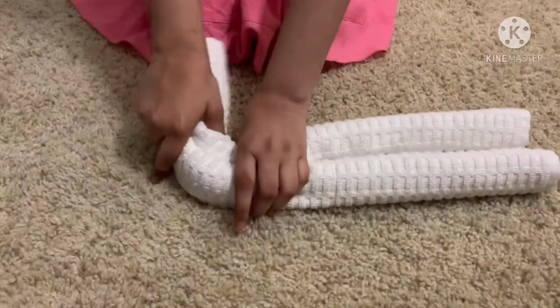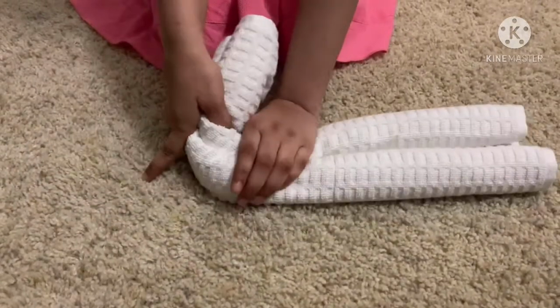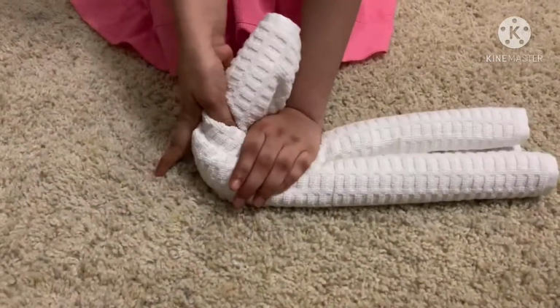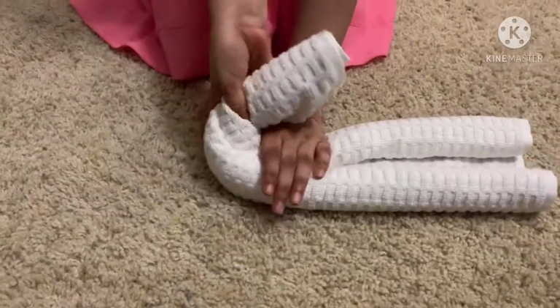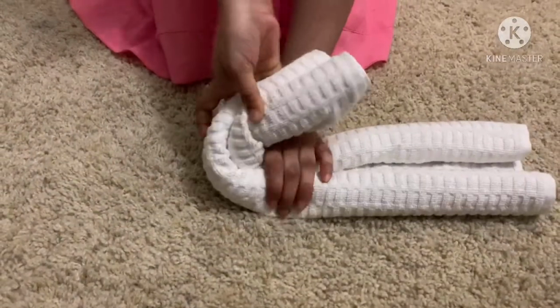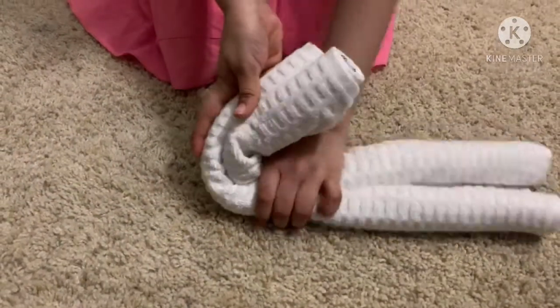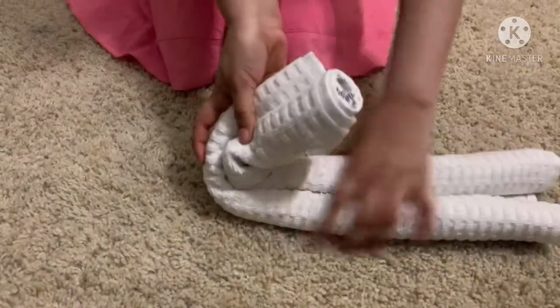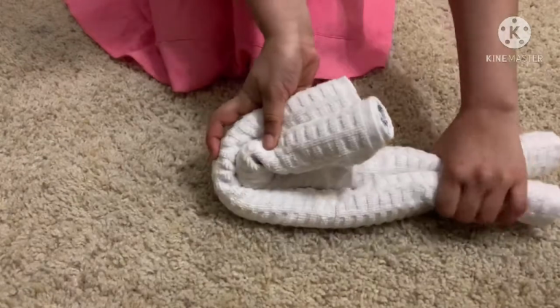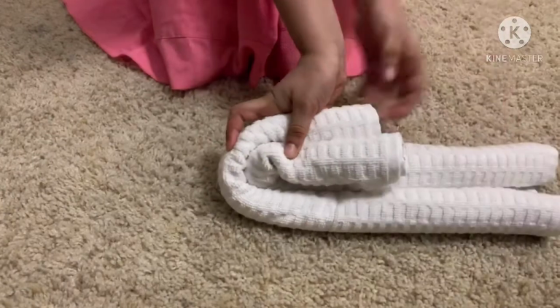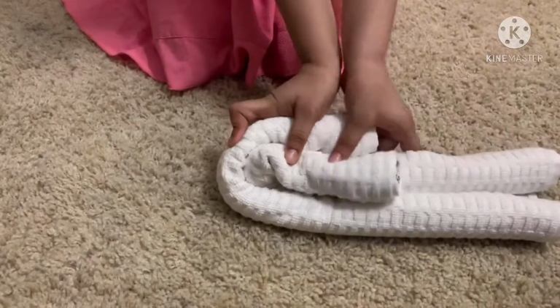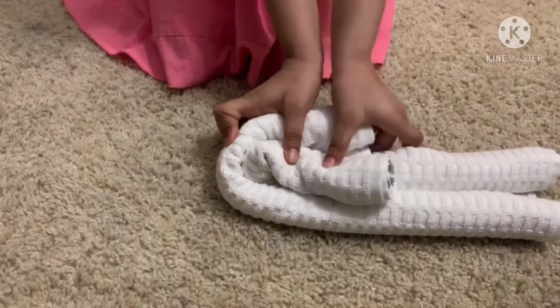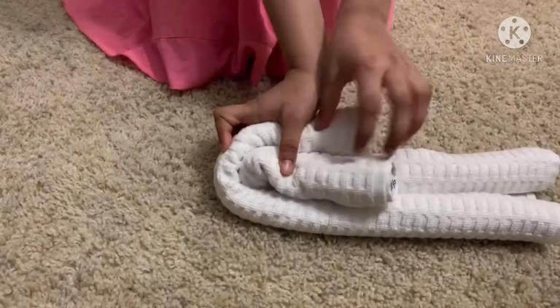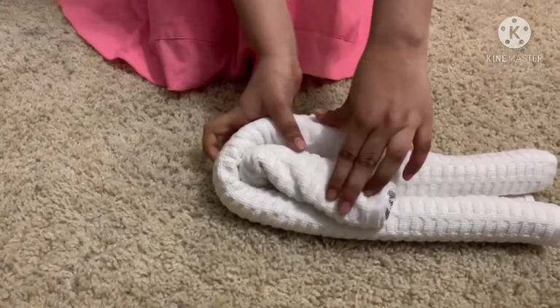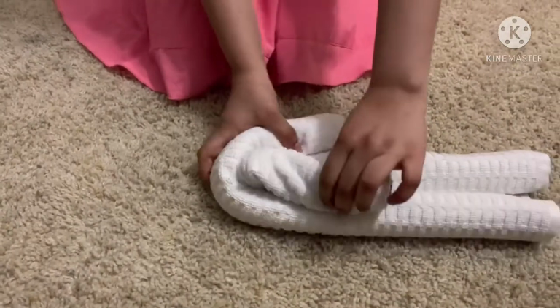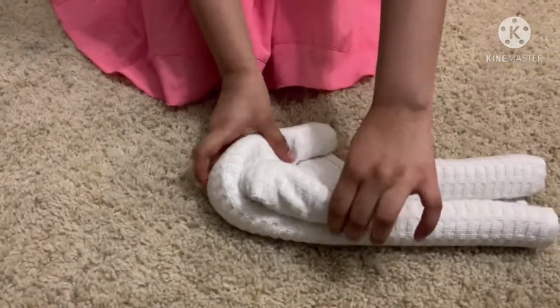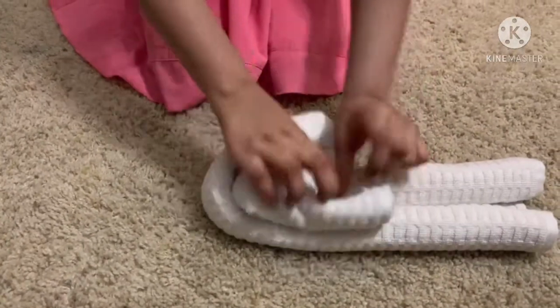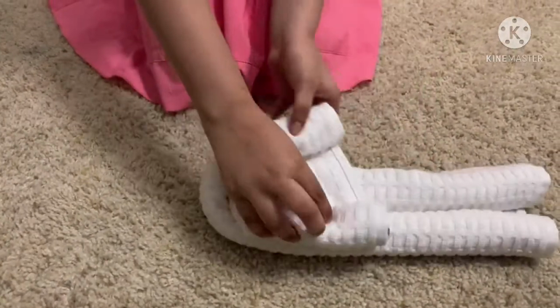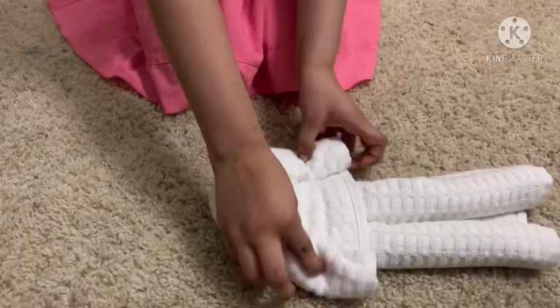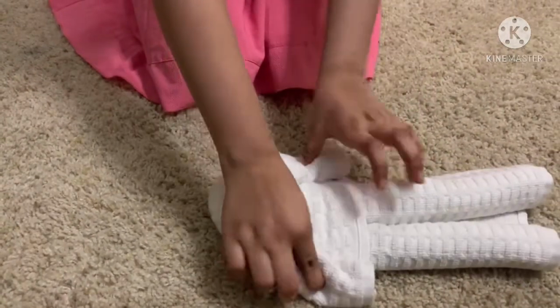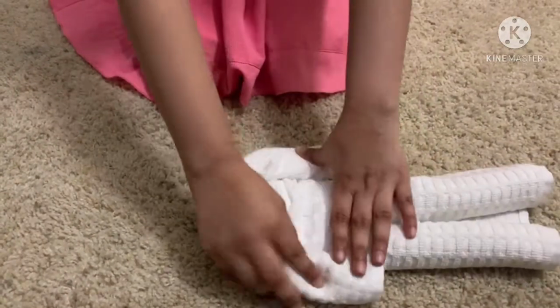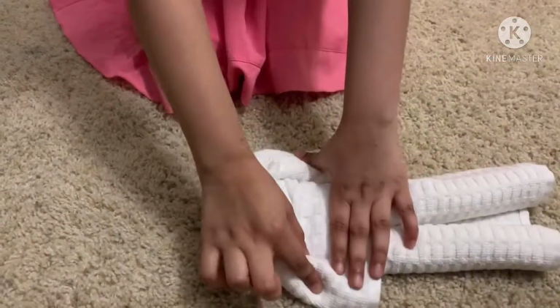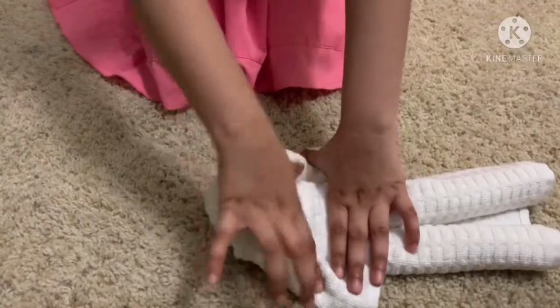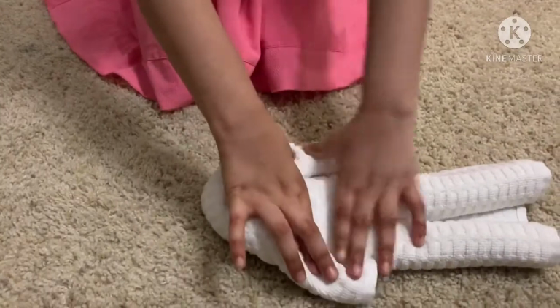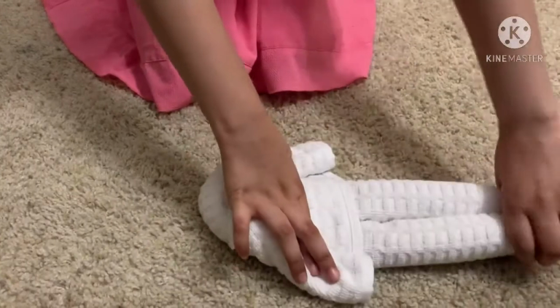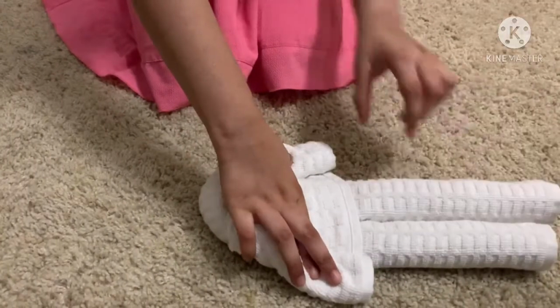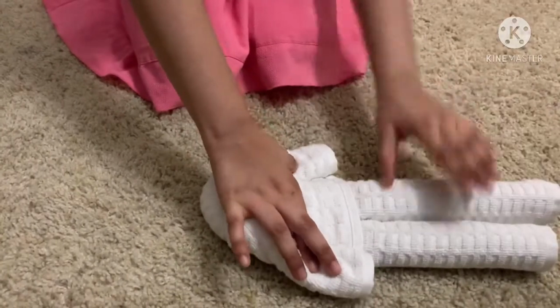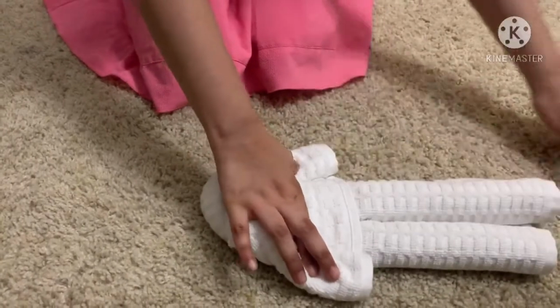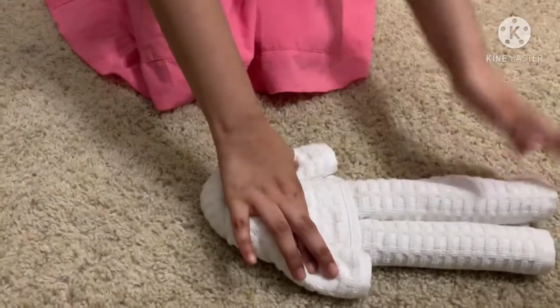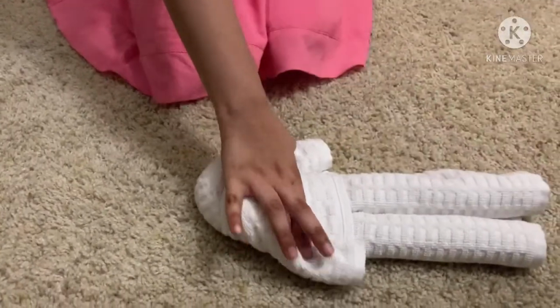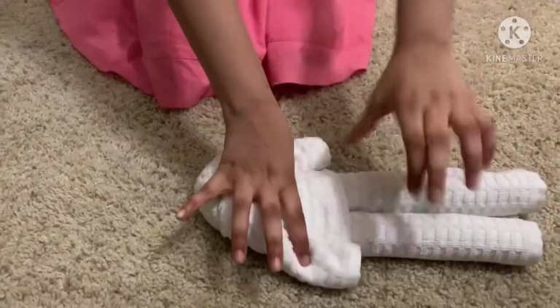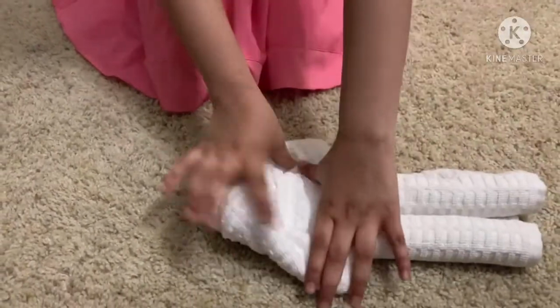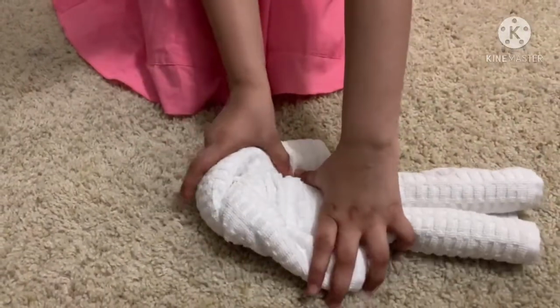Twist it and then make it go on the big part, and then roll it over like this — we got the legs and hands.